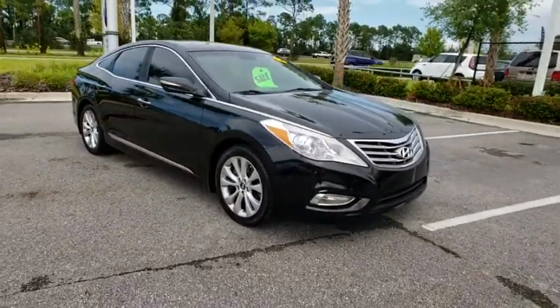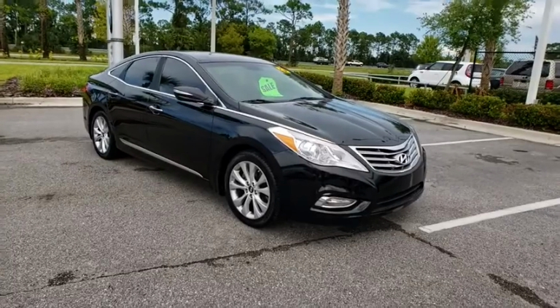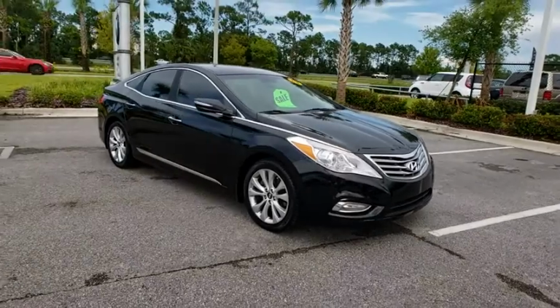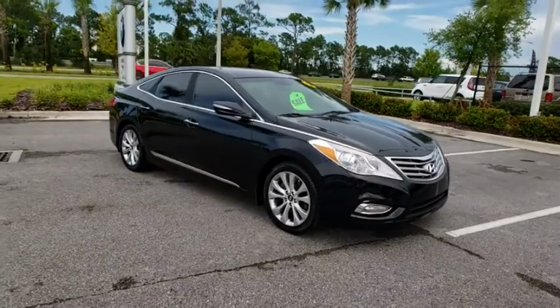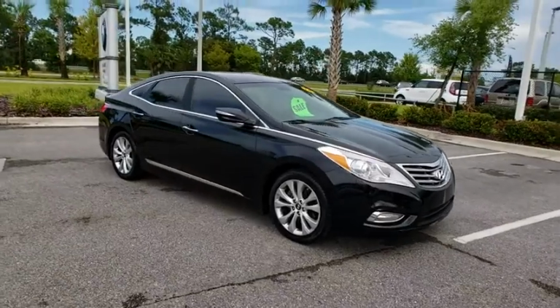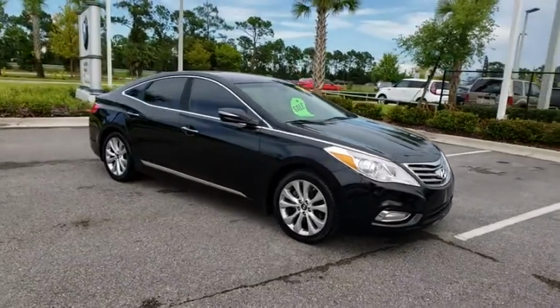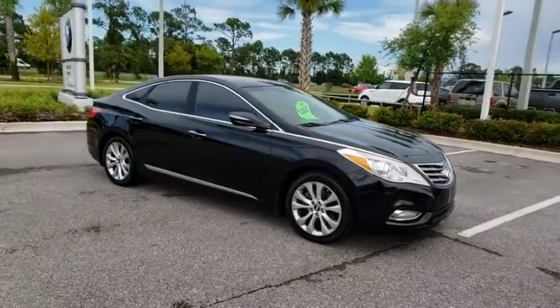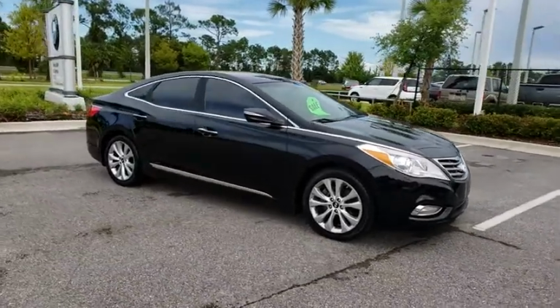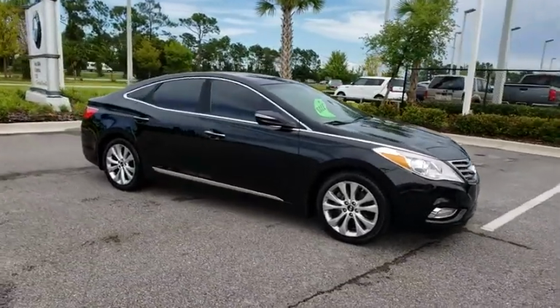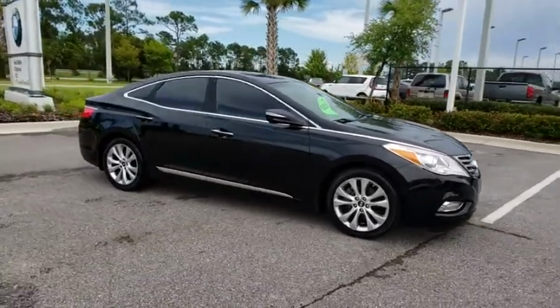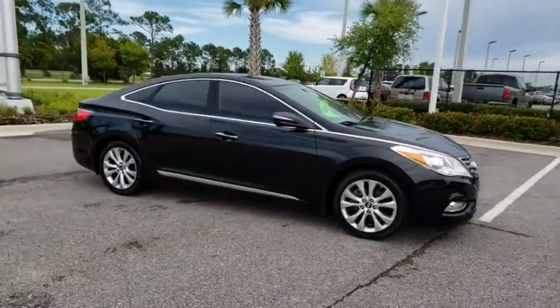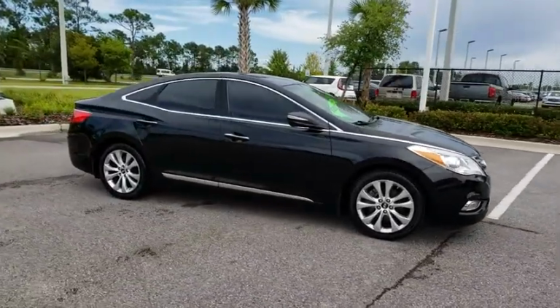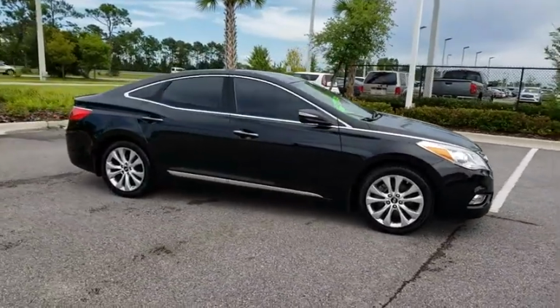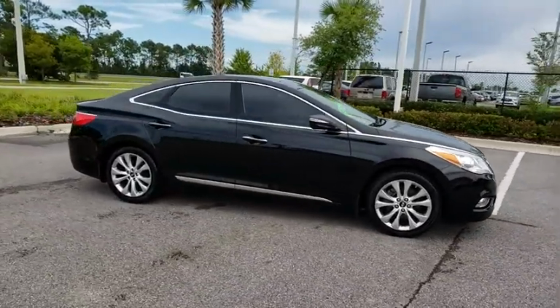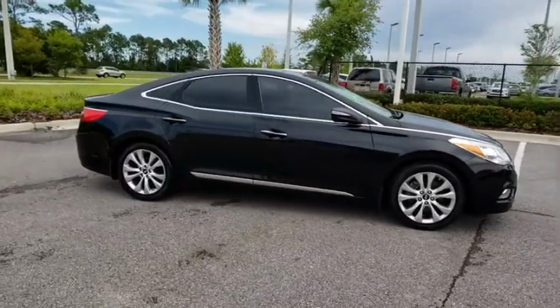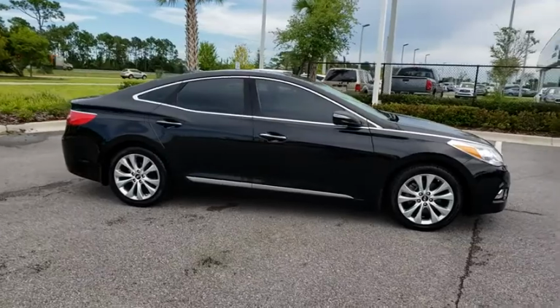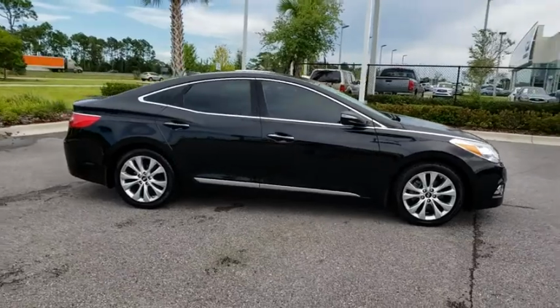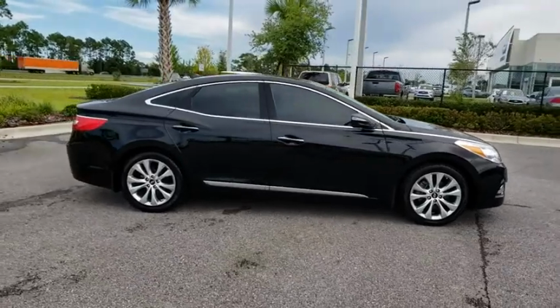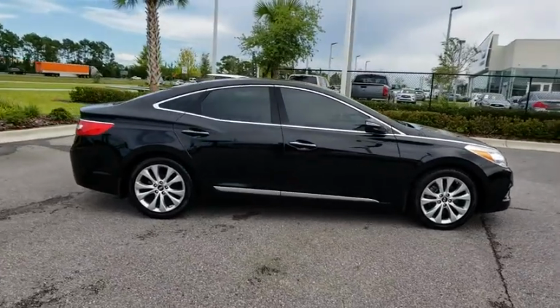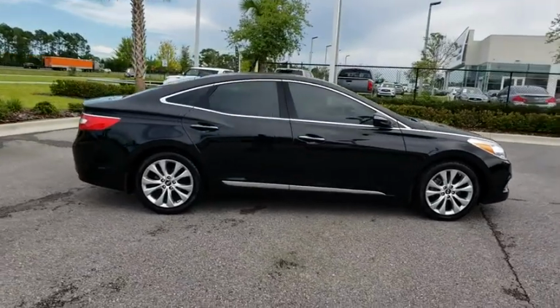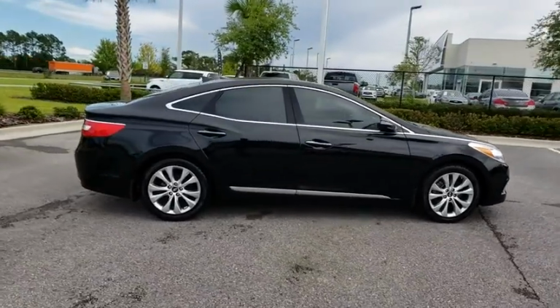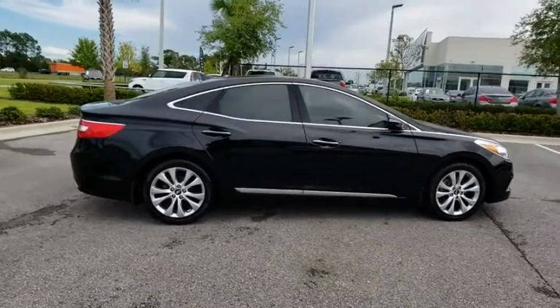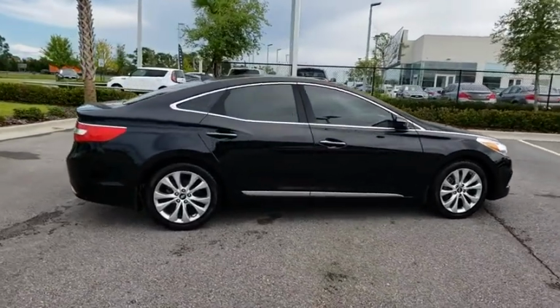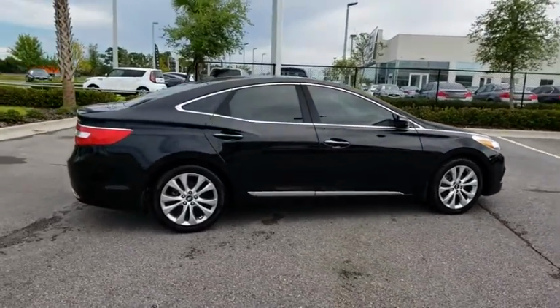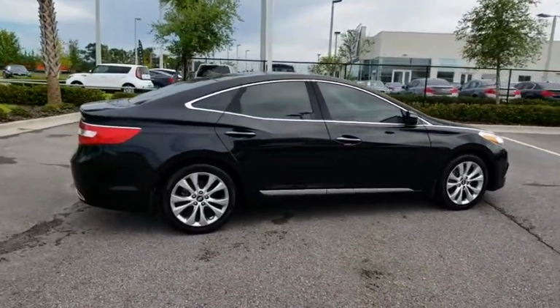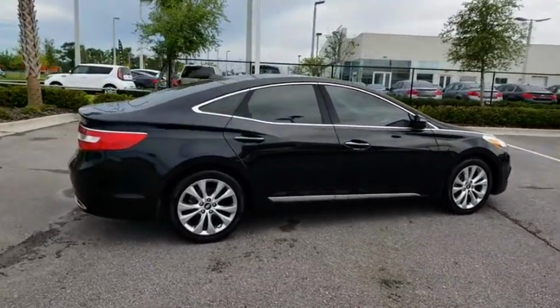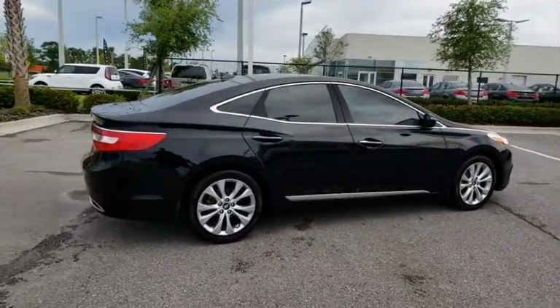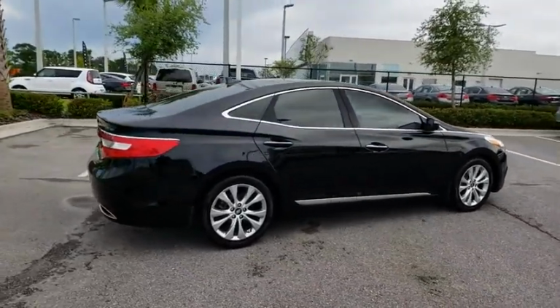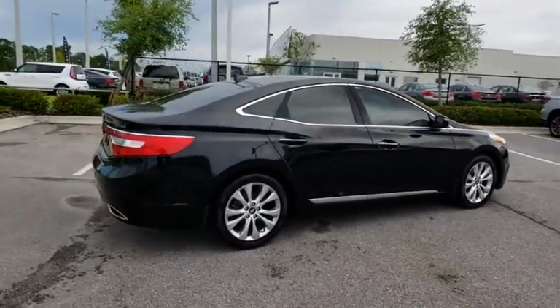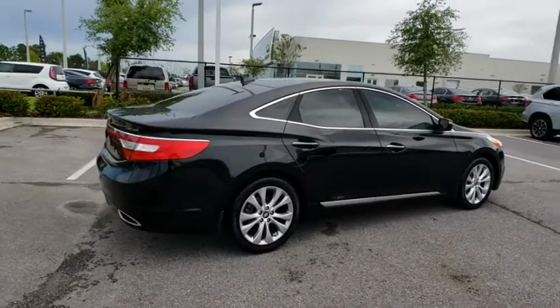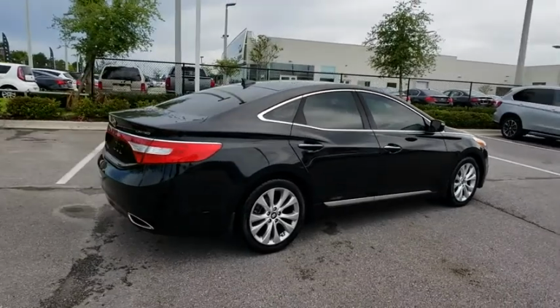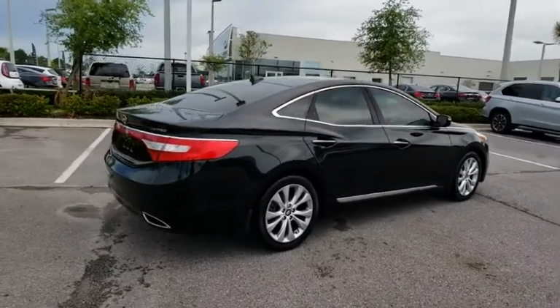This vehicle has less than 50,000 miles. Here are some of this vehicle's great options: traction control, navigation system, stability control, keyless entry, anti-lock braking system, and backup camera.